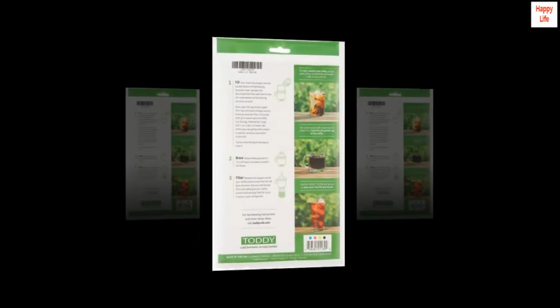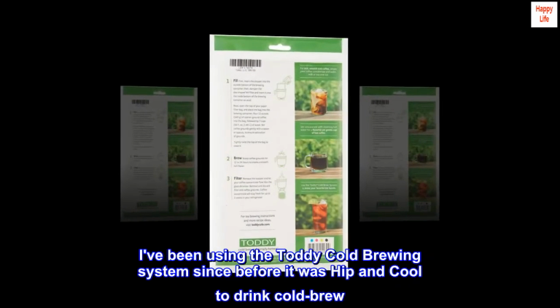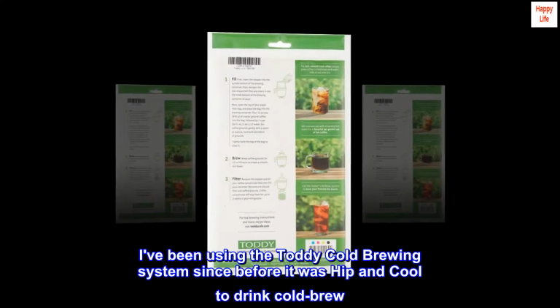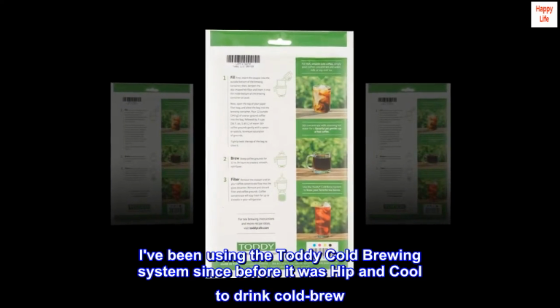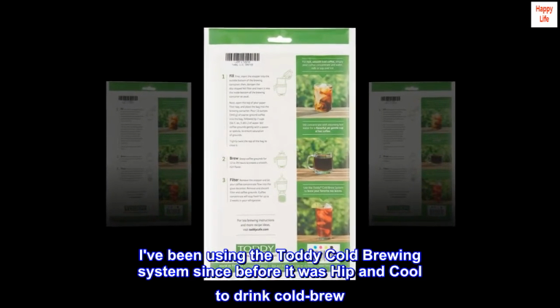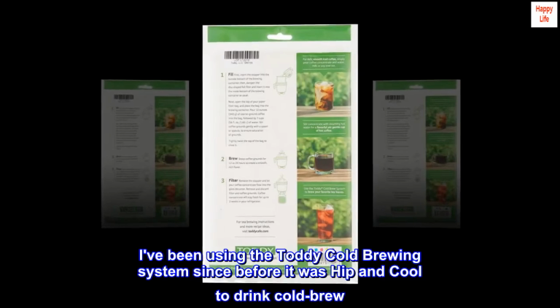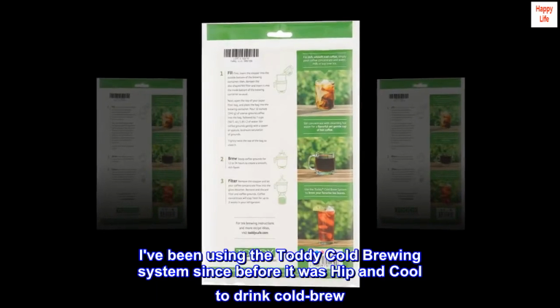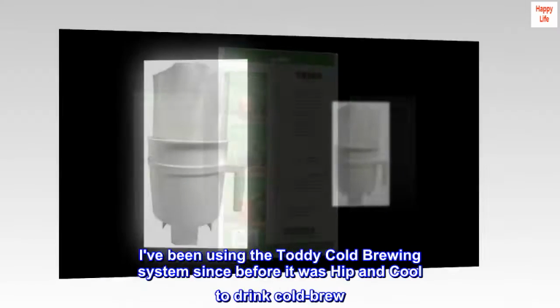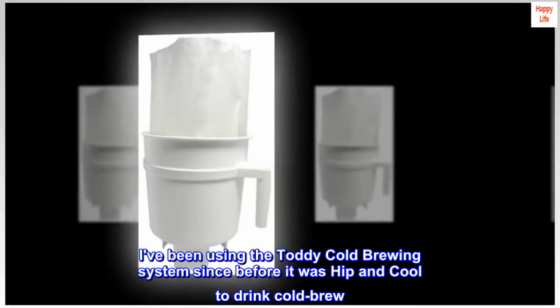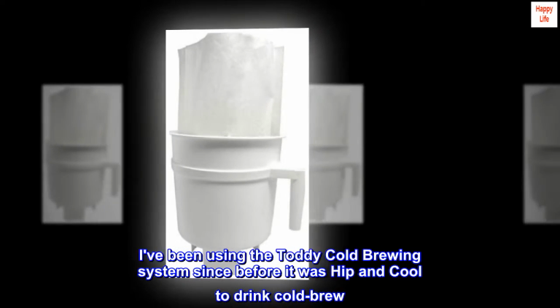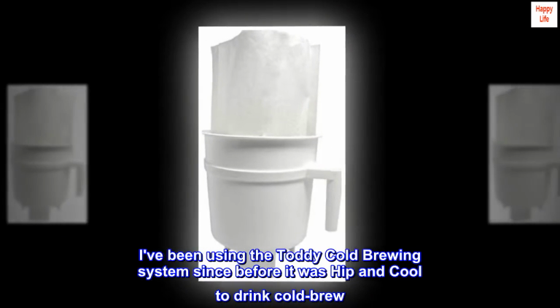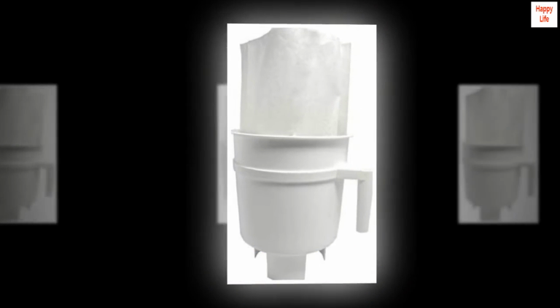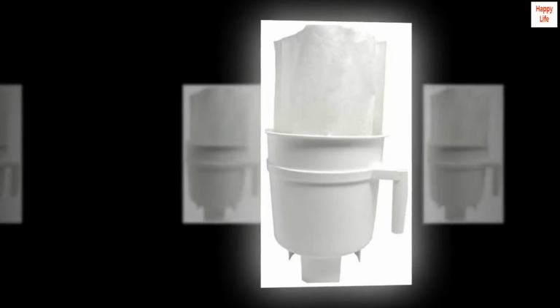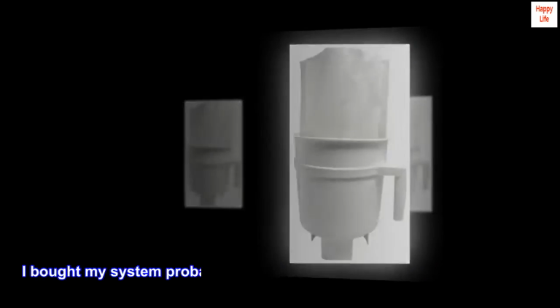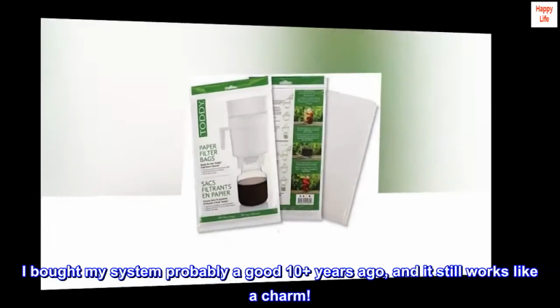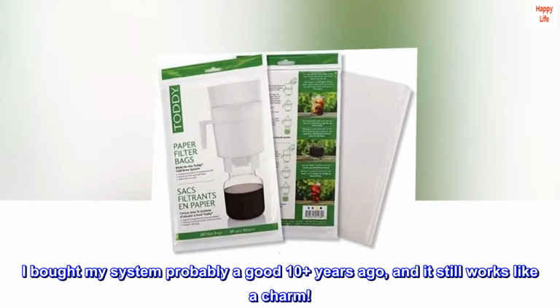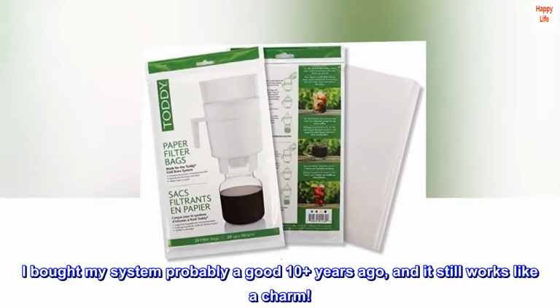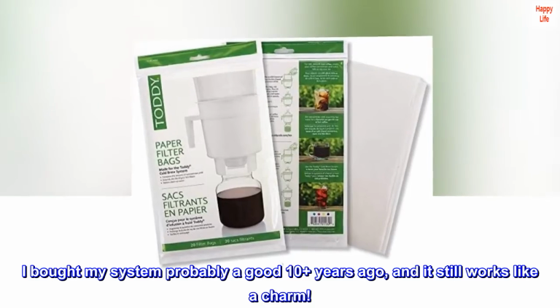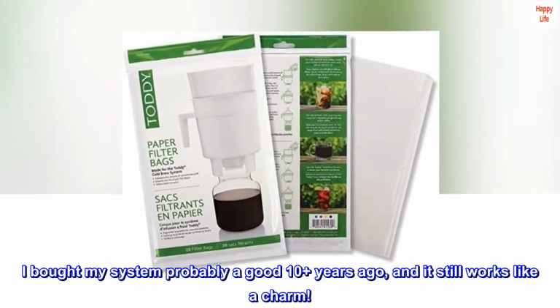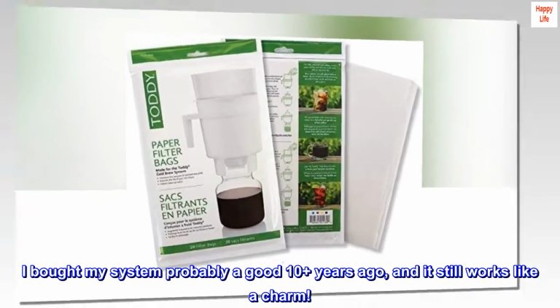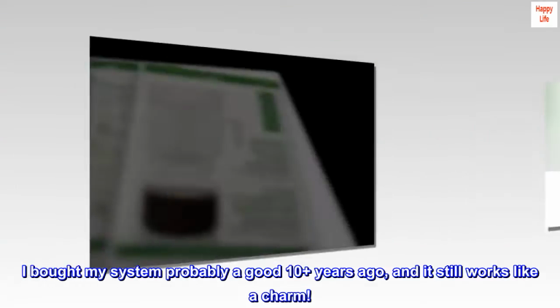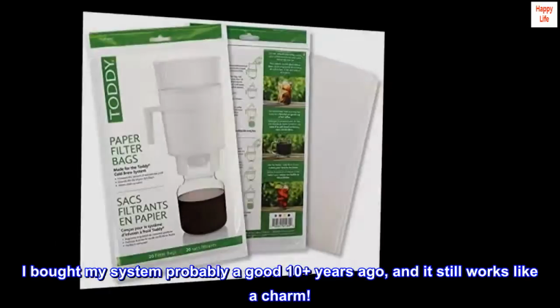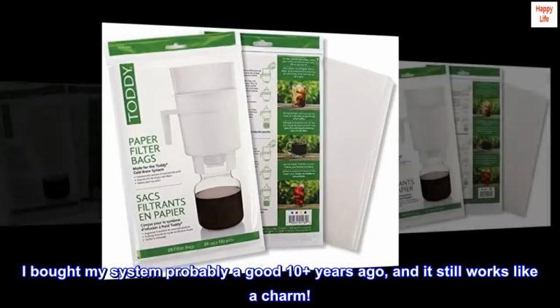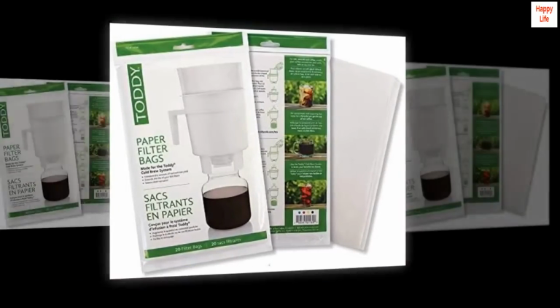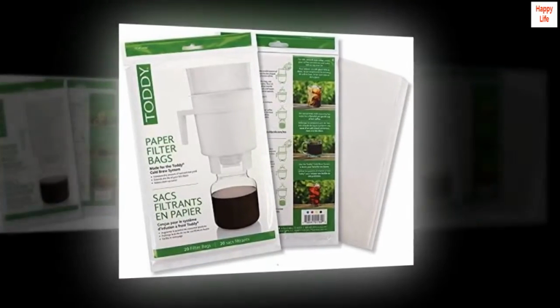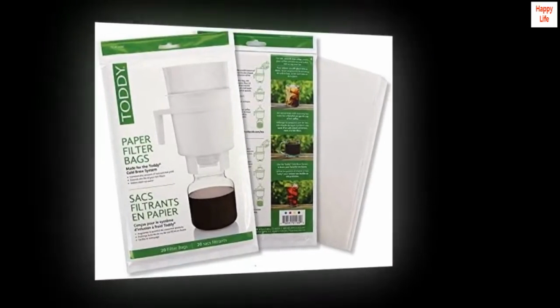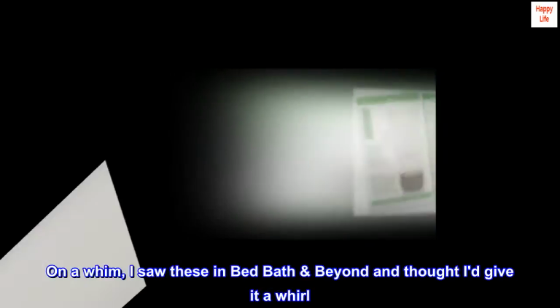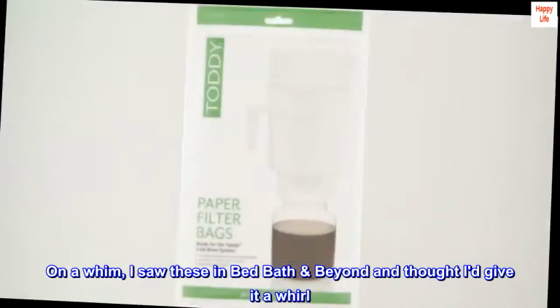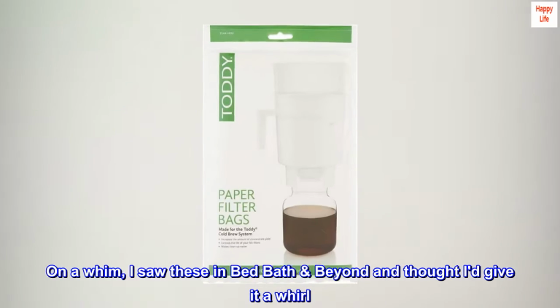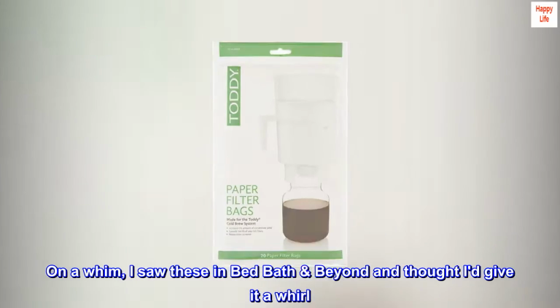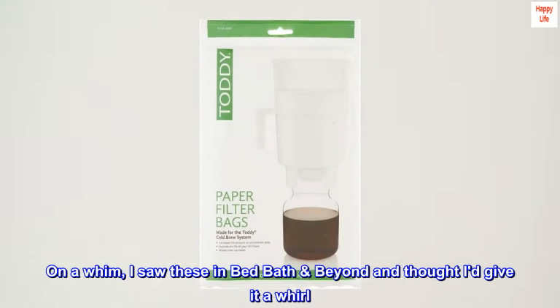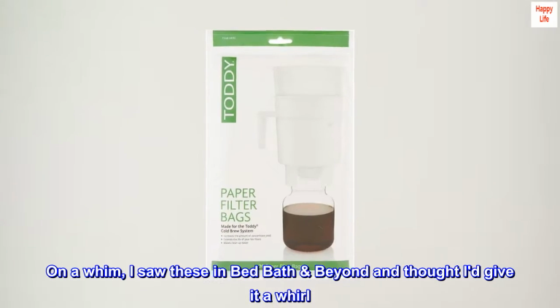I've been using the Toddy cold brewing system since before it was hip and cool to drink cold brew. I bought my system probably a good 10 plus years ago and it still works like a charm. On a whim, I saw these in Bed Bath & Beyond and thought I'd give it a whirl.